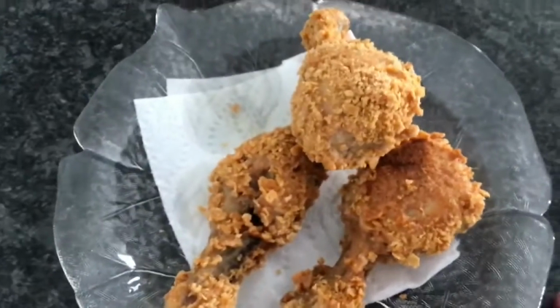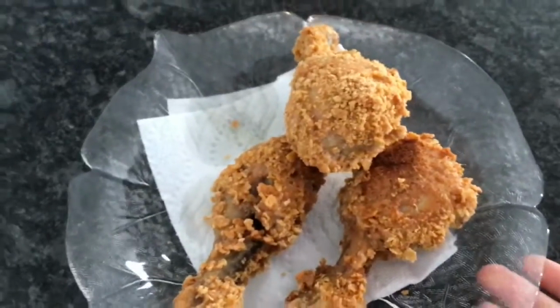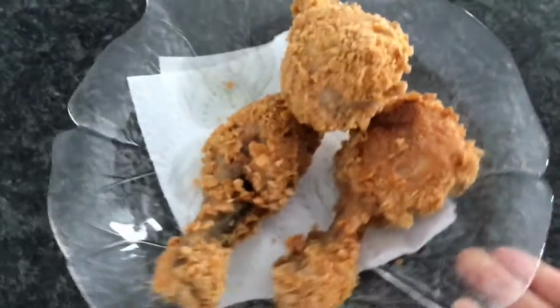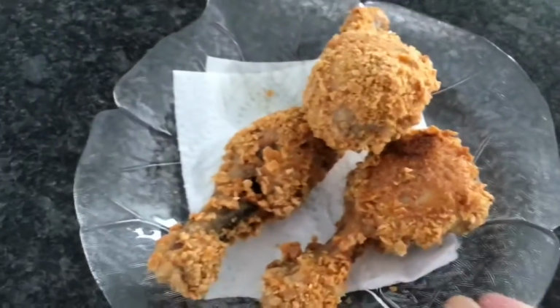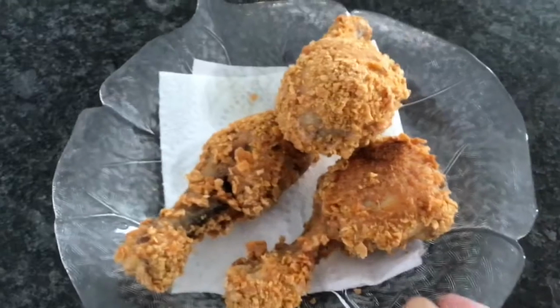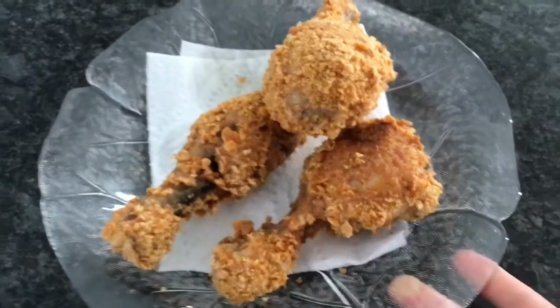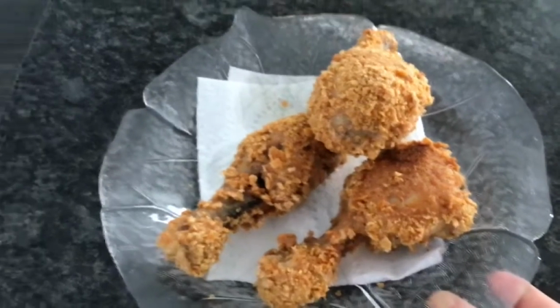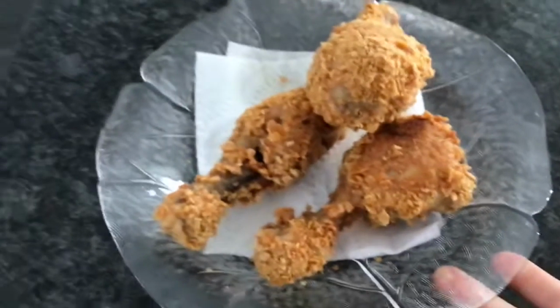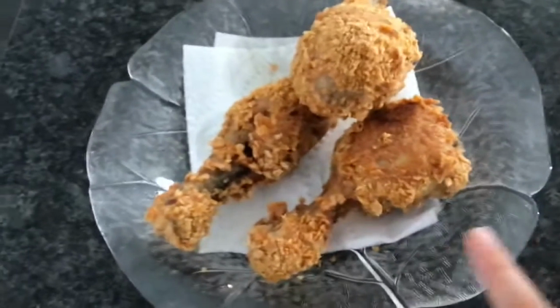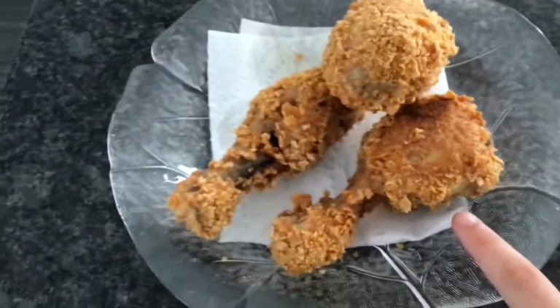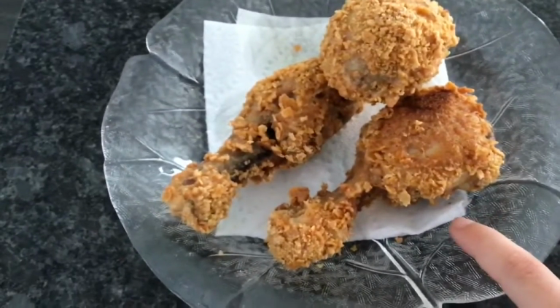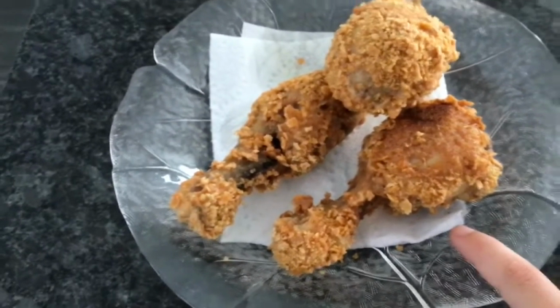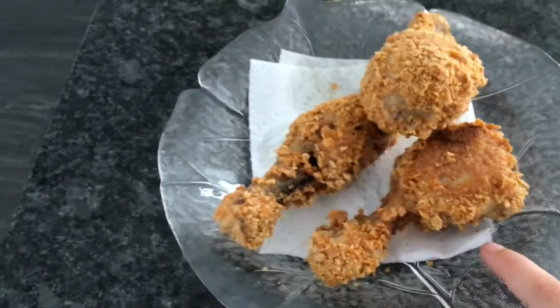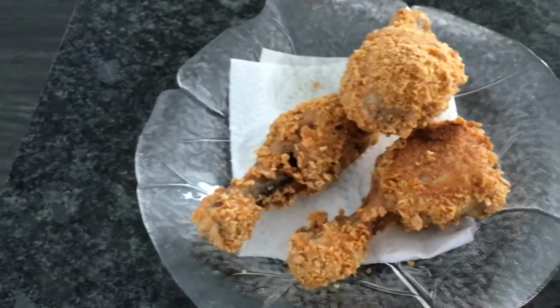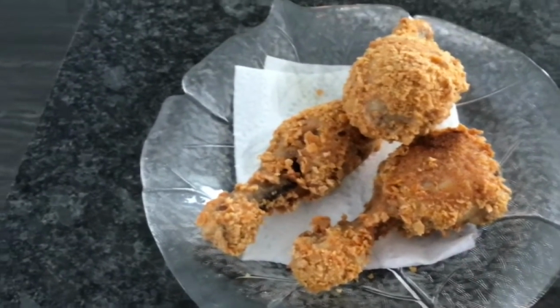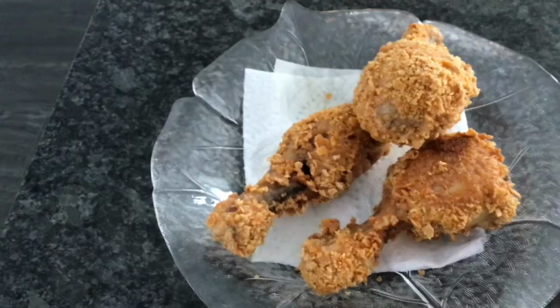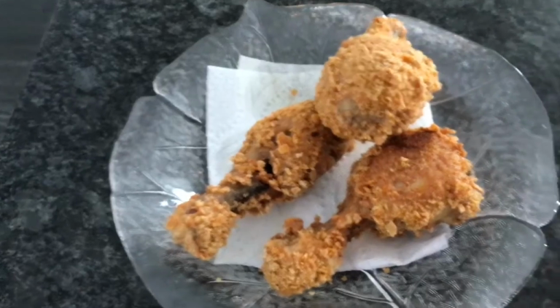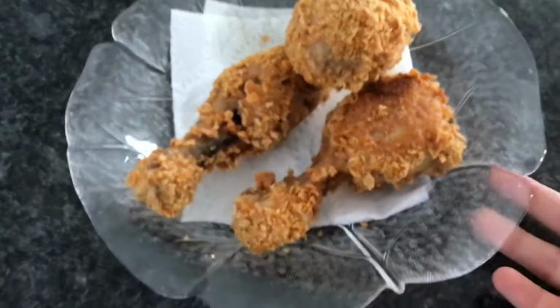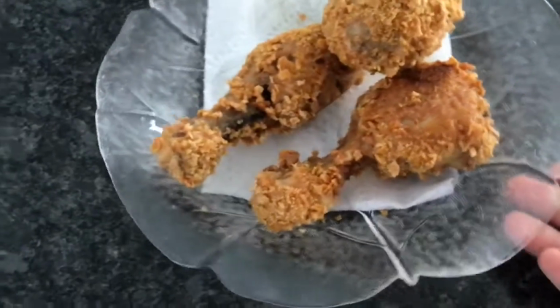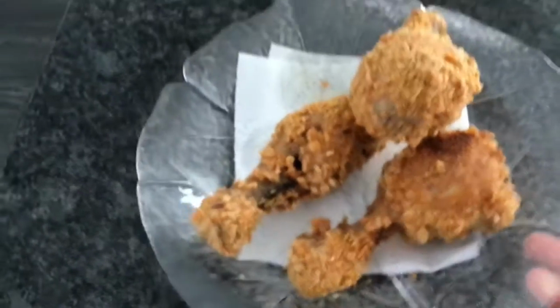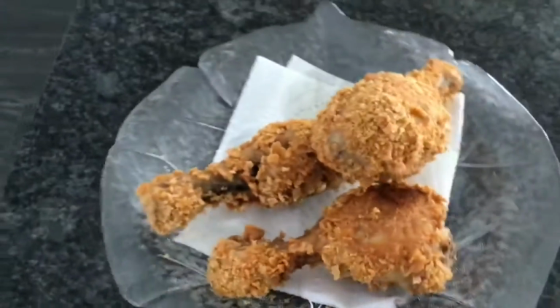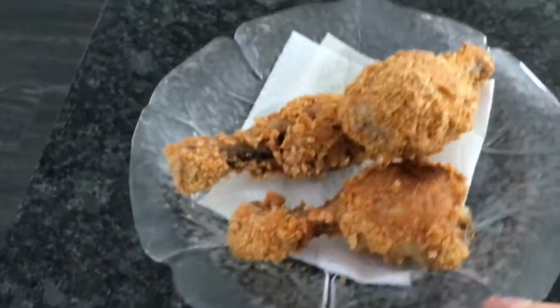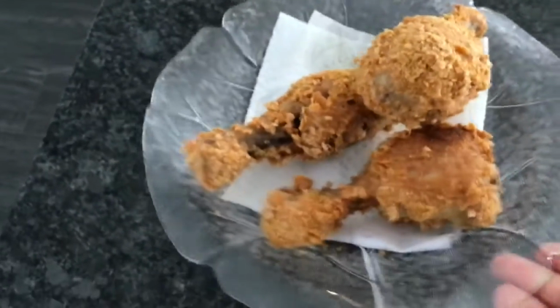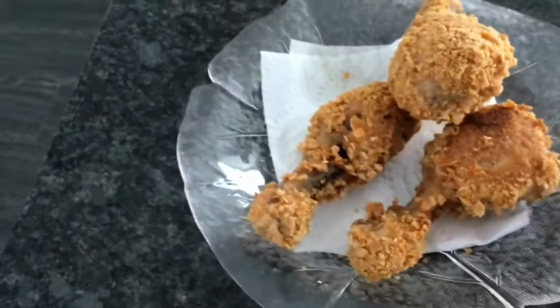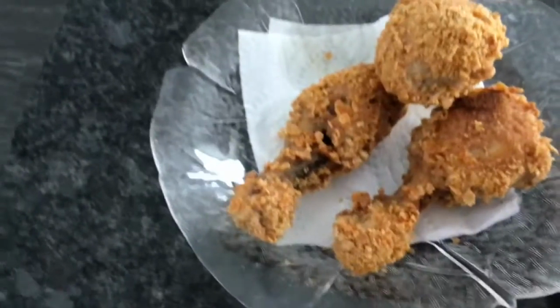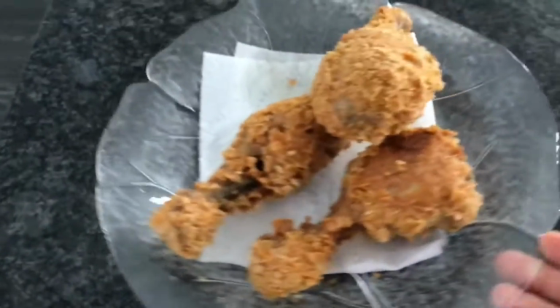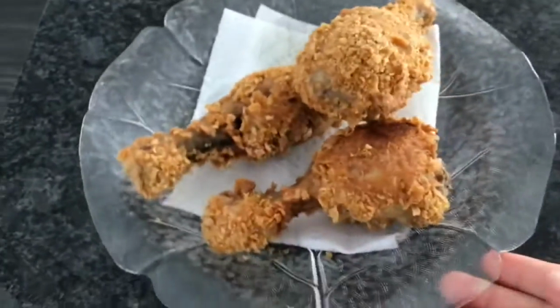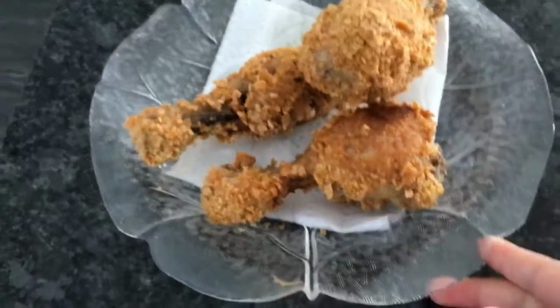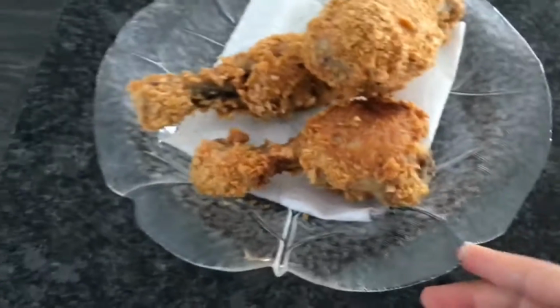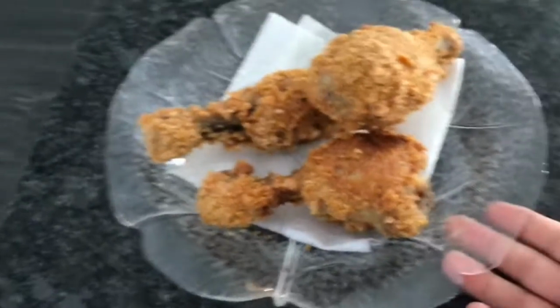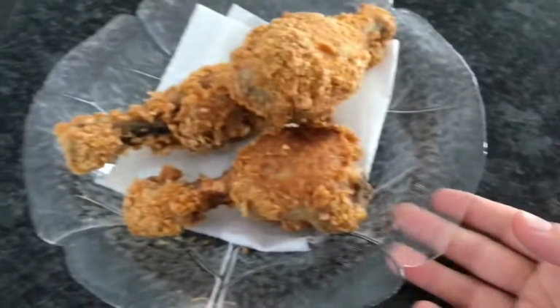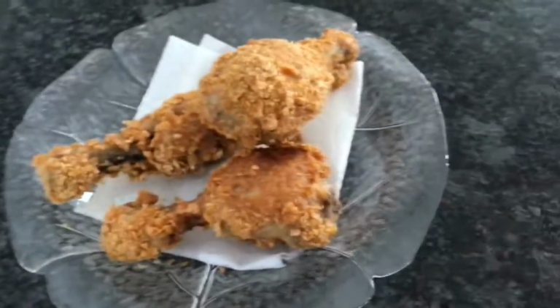These are my gluten-free drumsticks. I just took them out from the oil. I put a napkin at the bottom so the napkin soaks up the oil. They're very crunchy and very good — you guys would love it! I hope you guys enjoyed, like and subscribe for more videos.